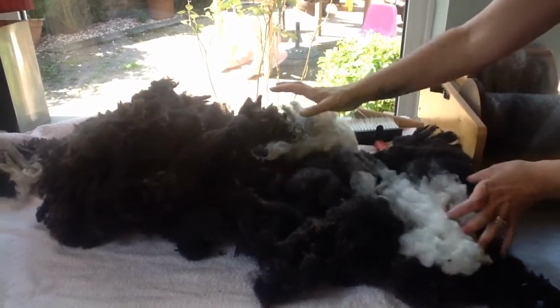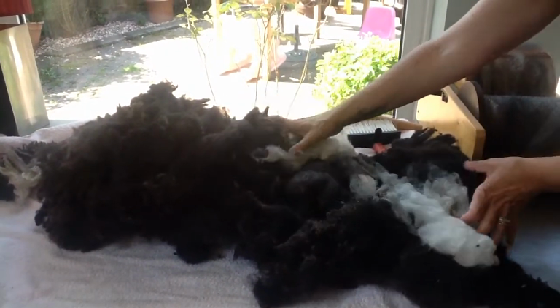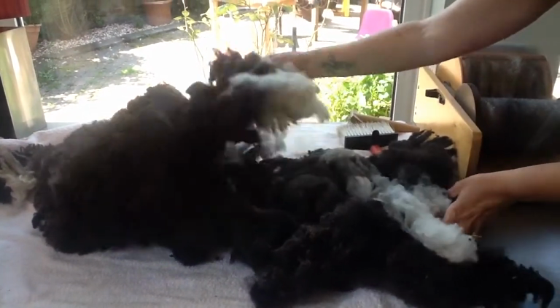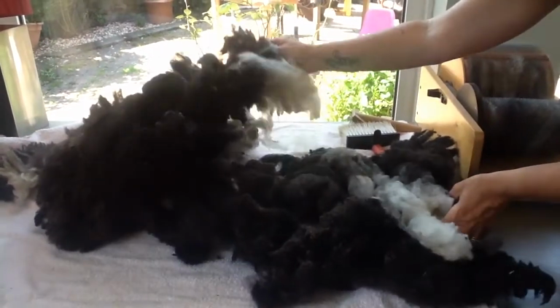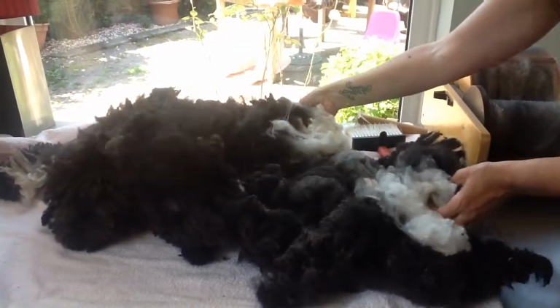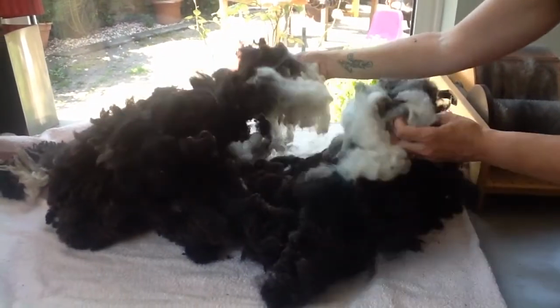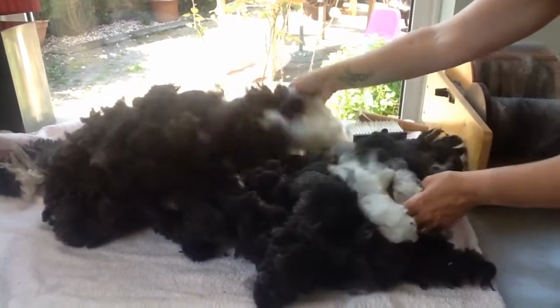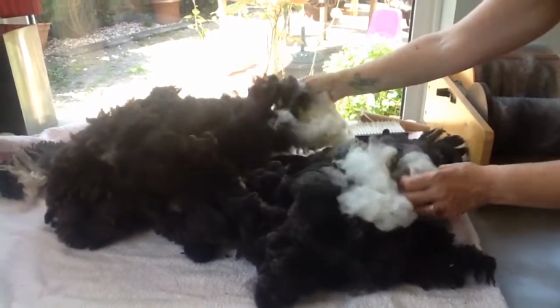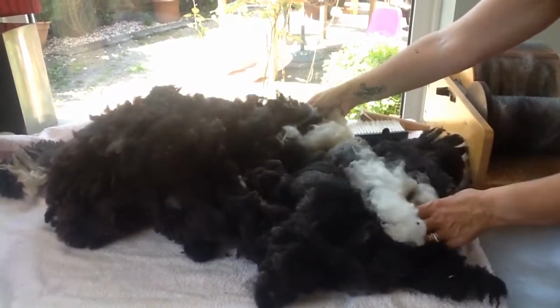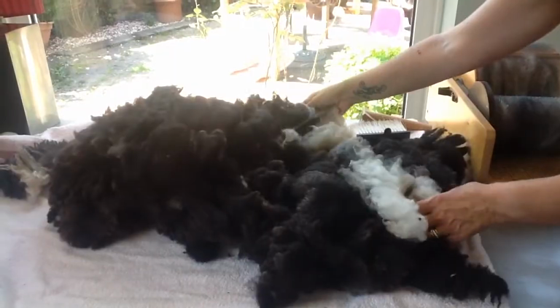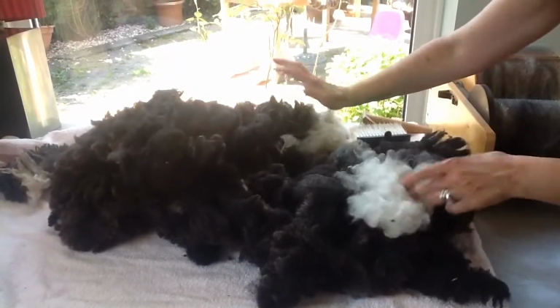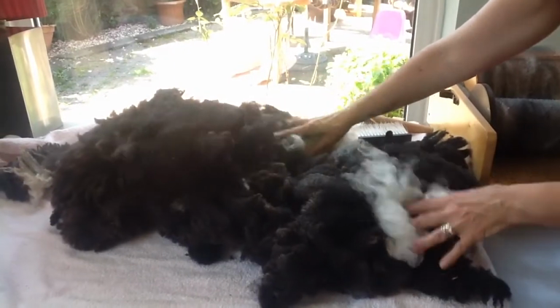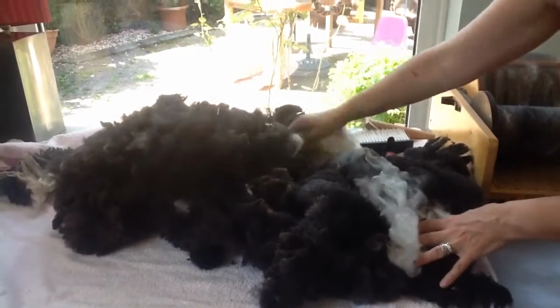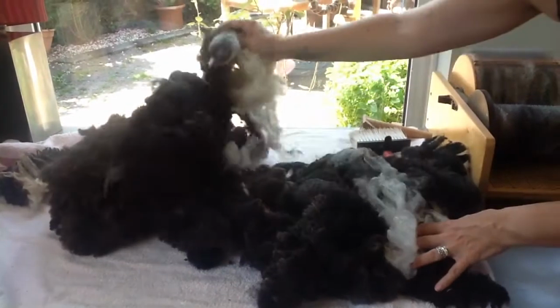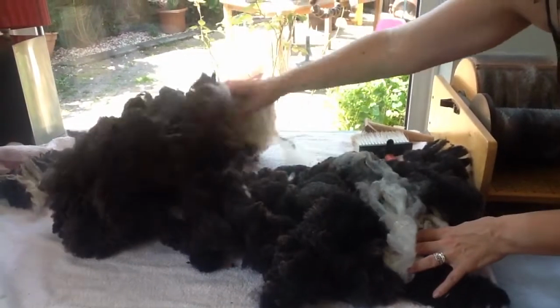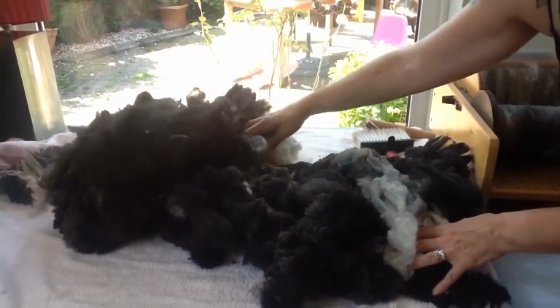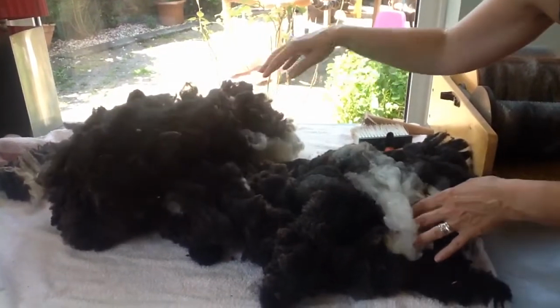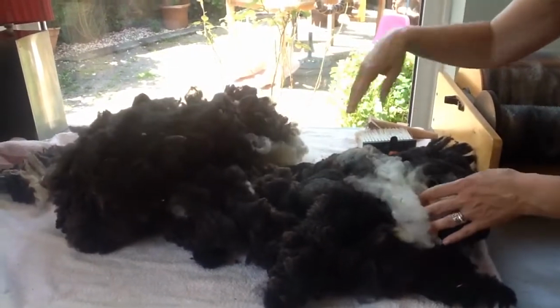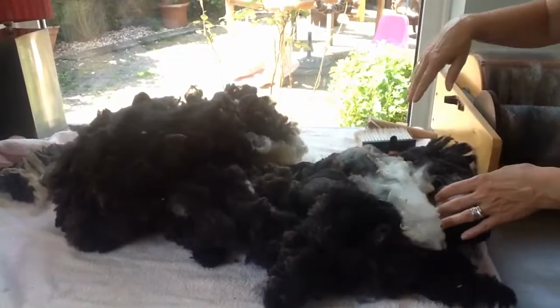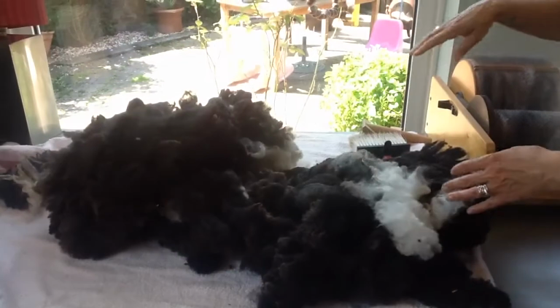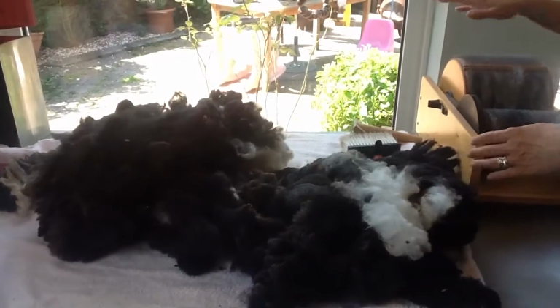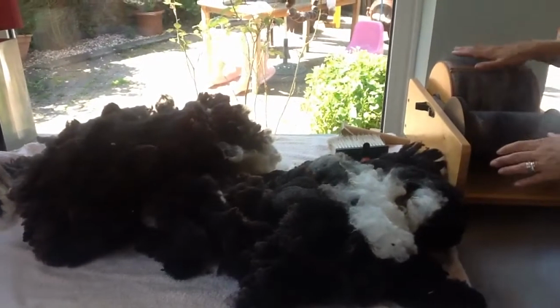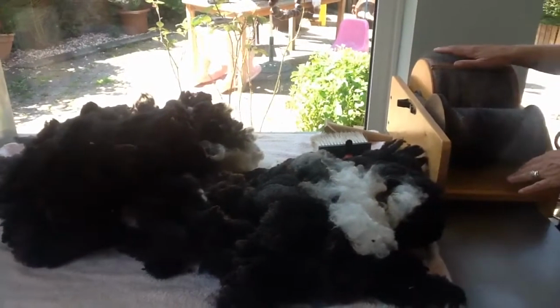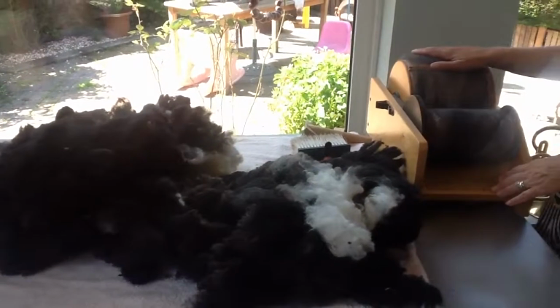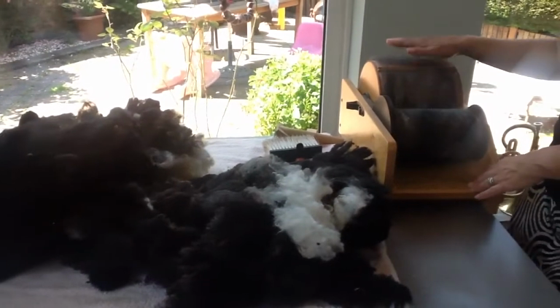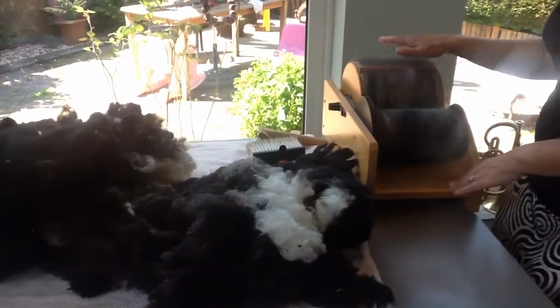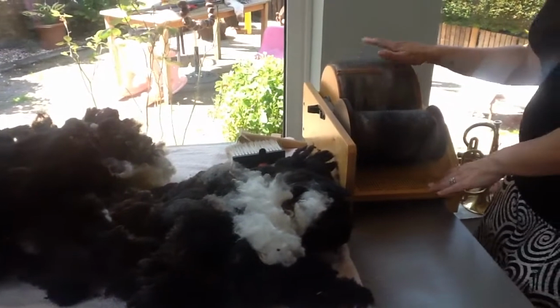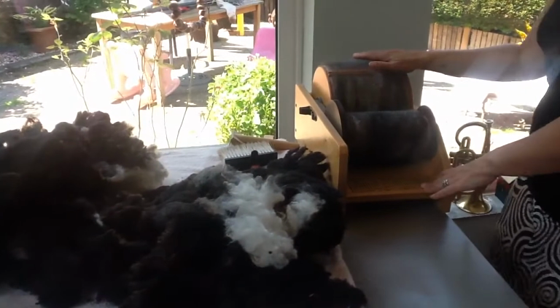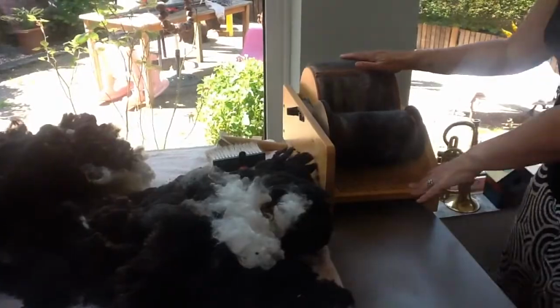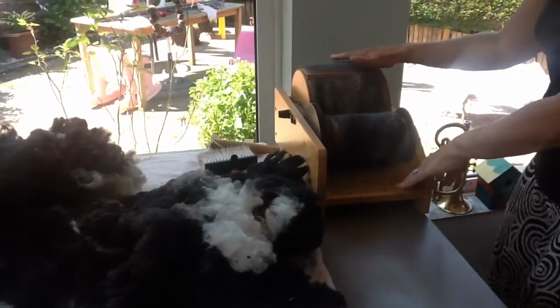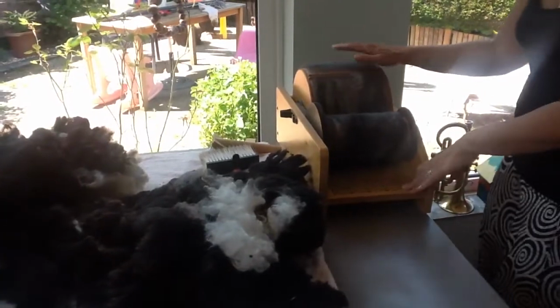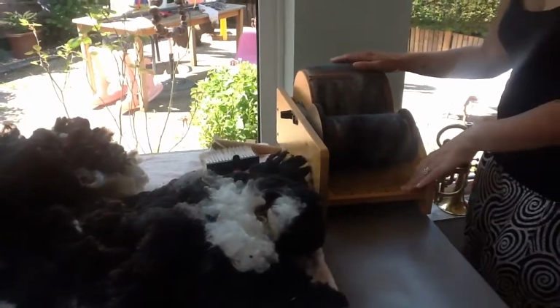The washed and dried fleece is now ready to be put through the drum carder. This is a Louis drum carder.